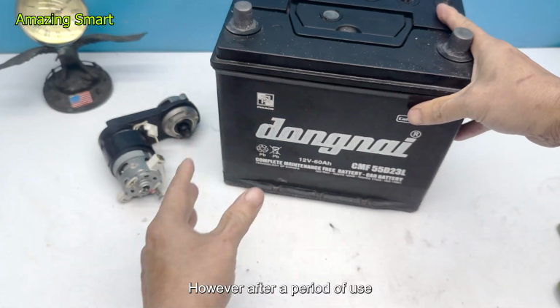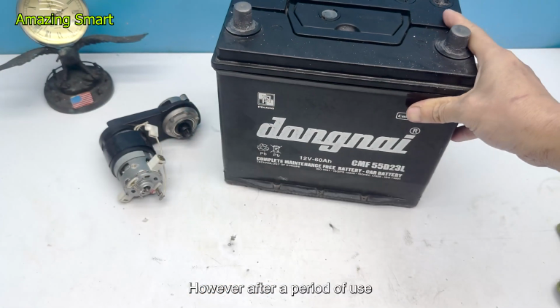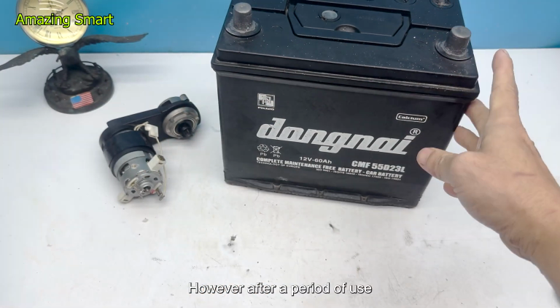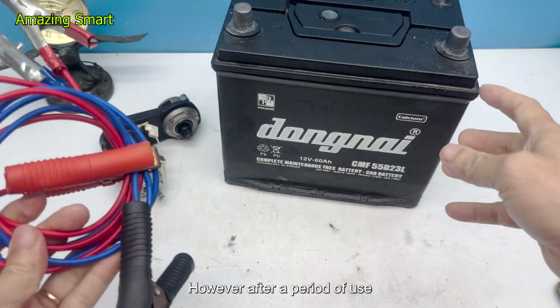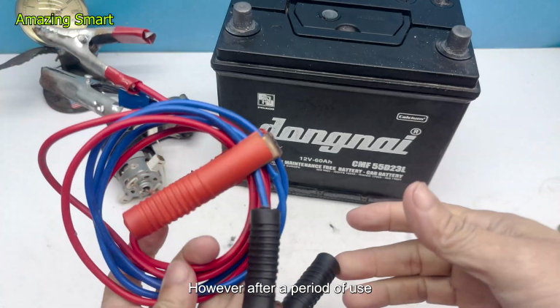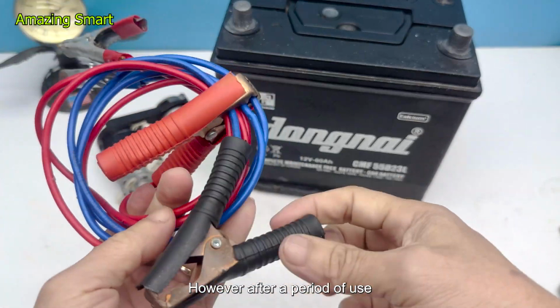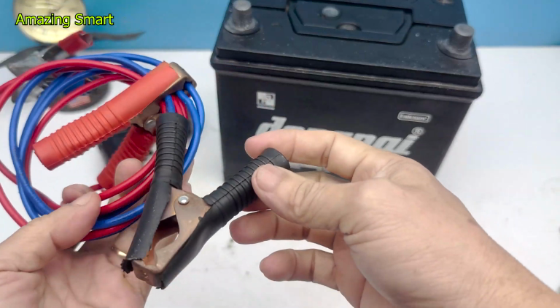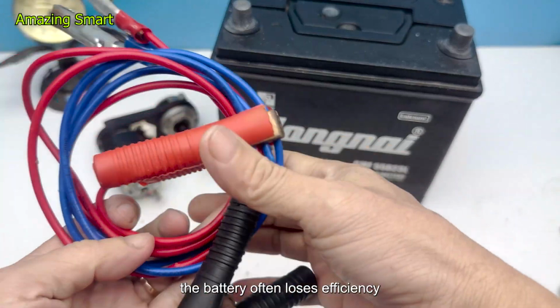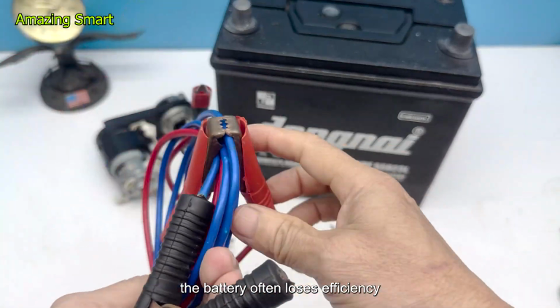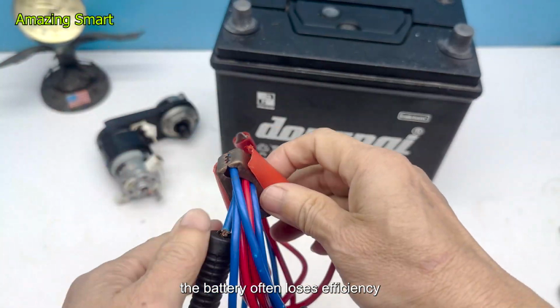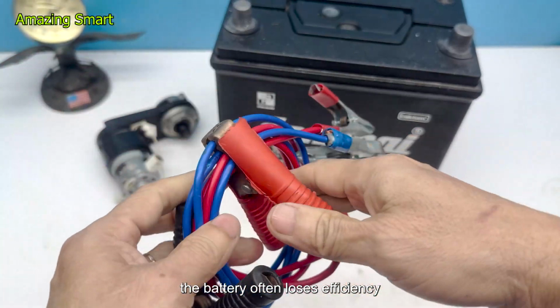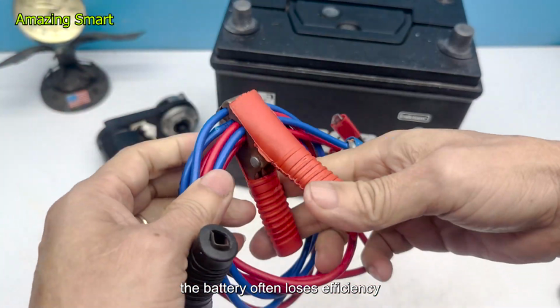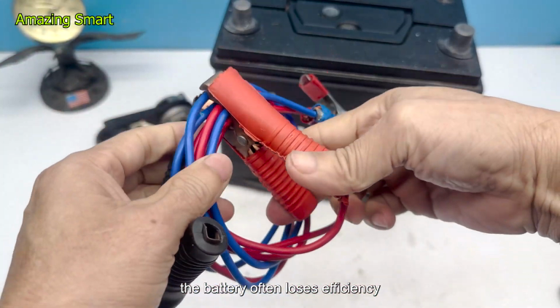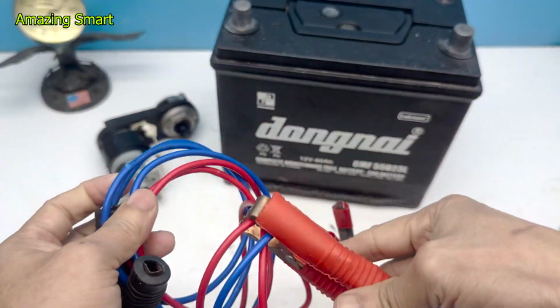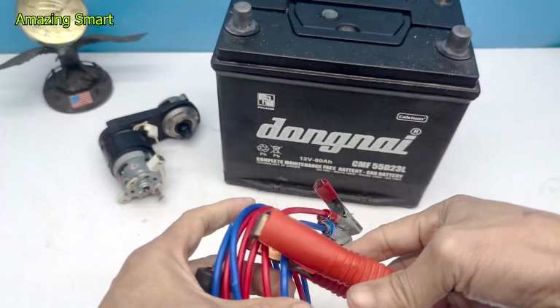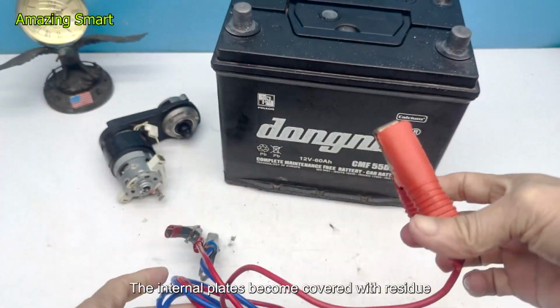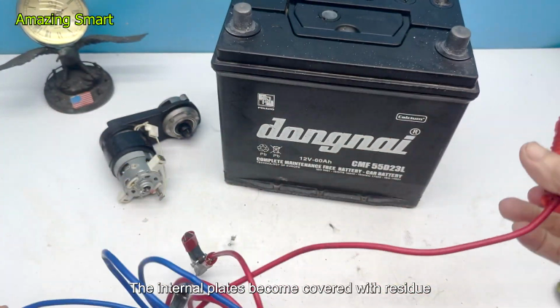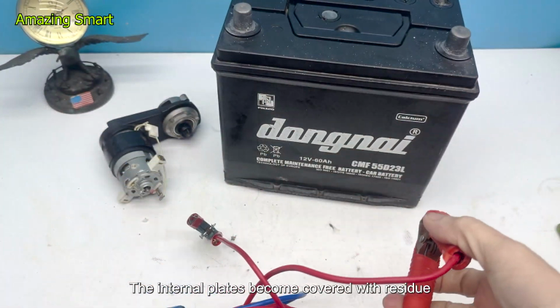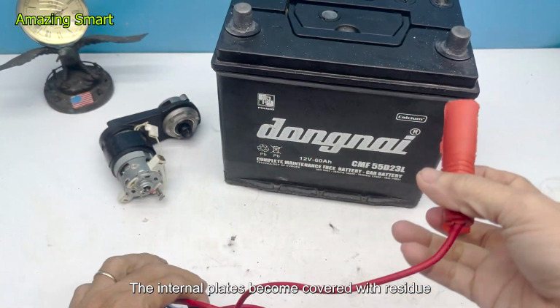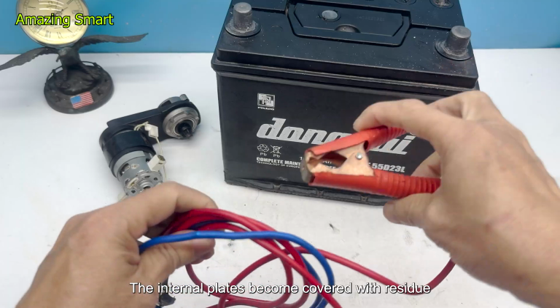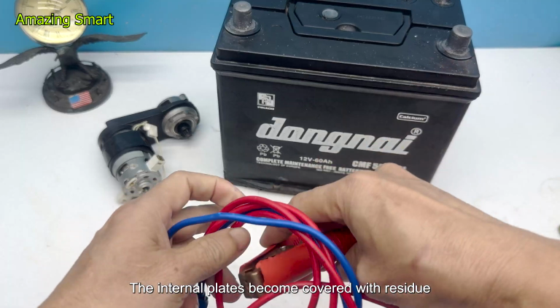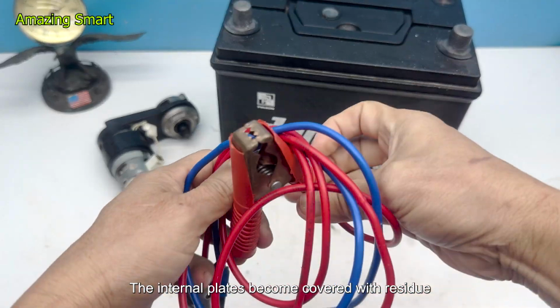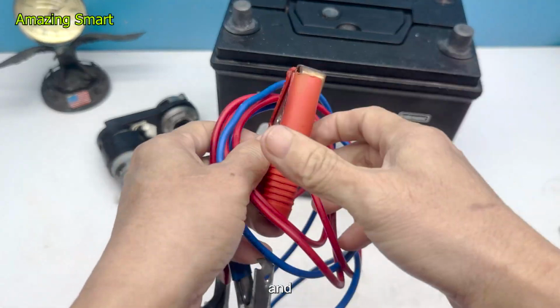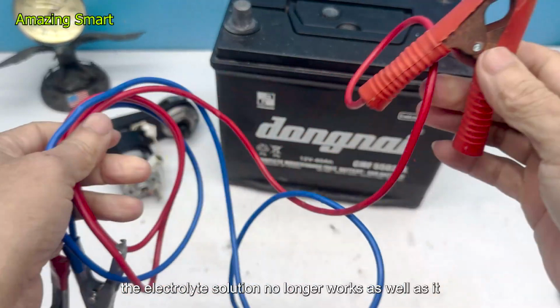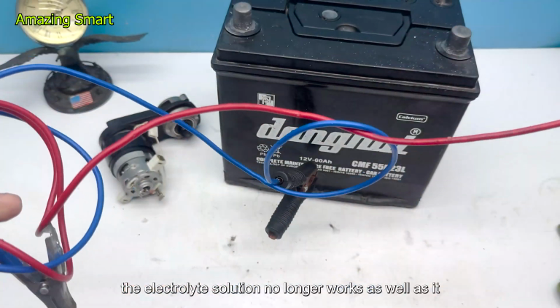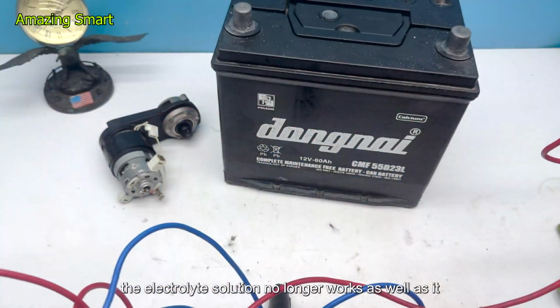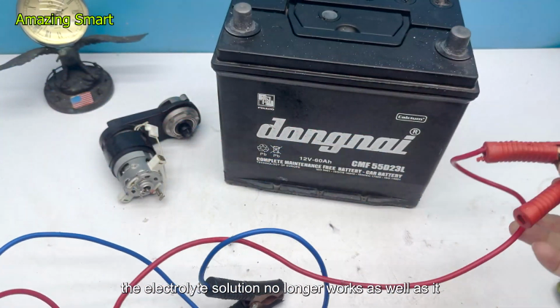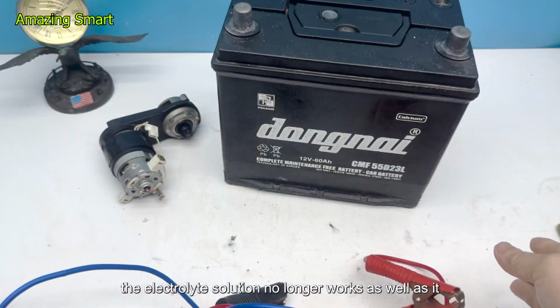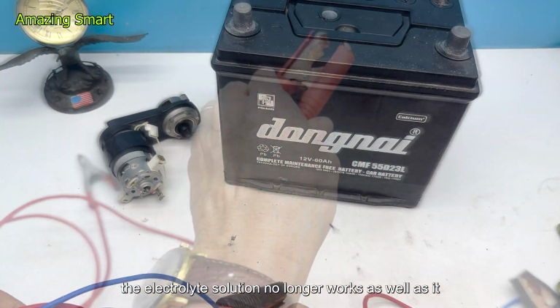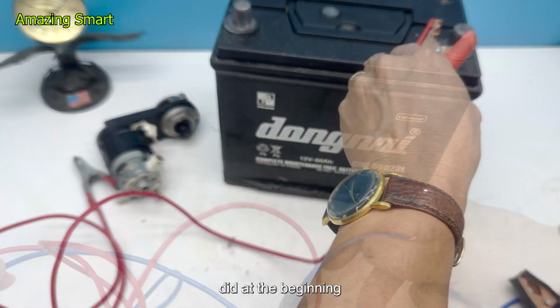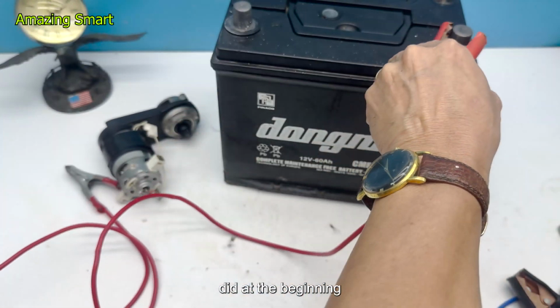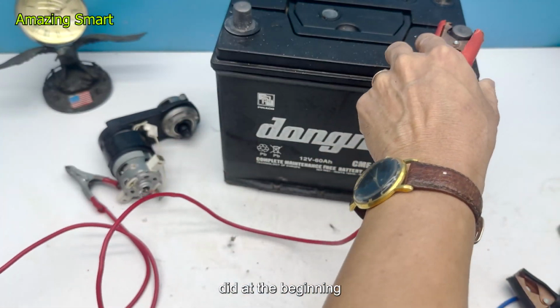However, after a period of use, the battery often loses efficiency. The internal plates become covered with residue, and the electrolyte solution no longer works as well as it did at the beginning.